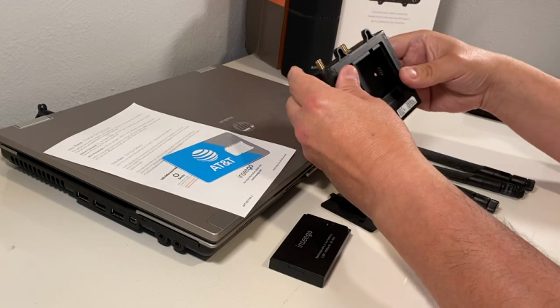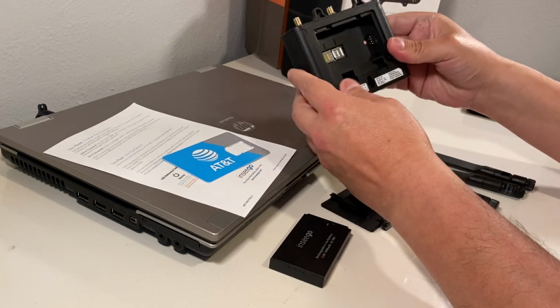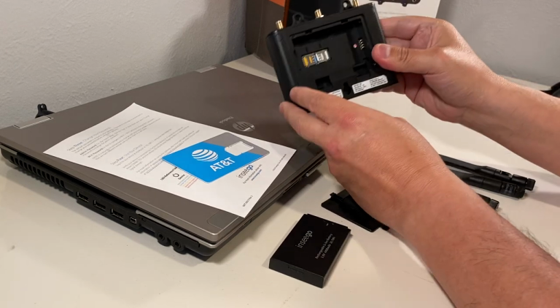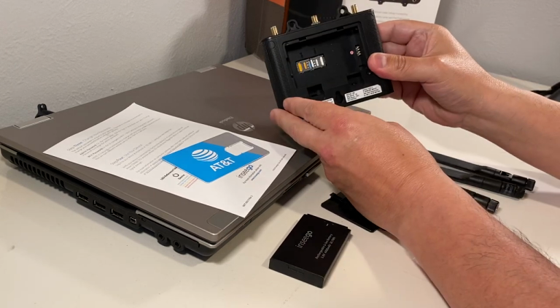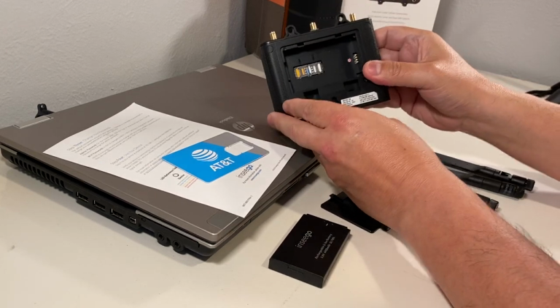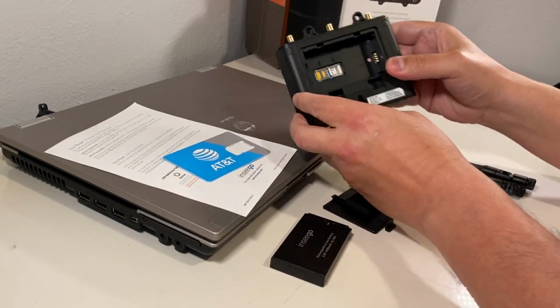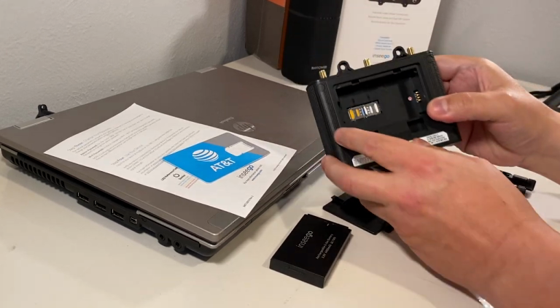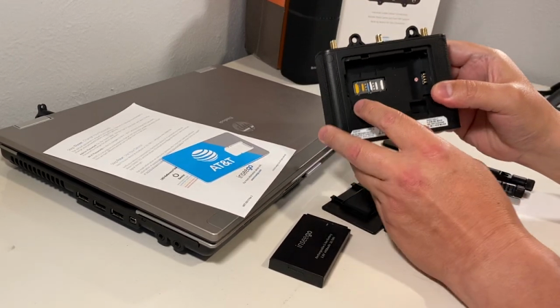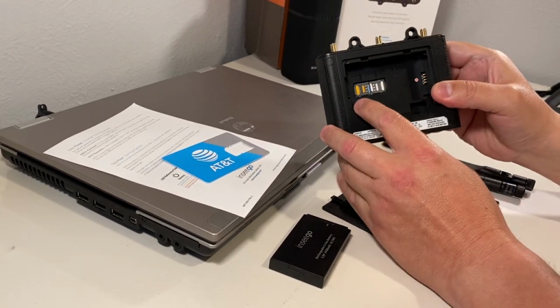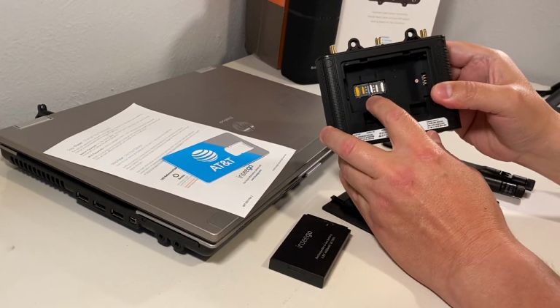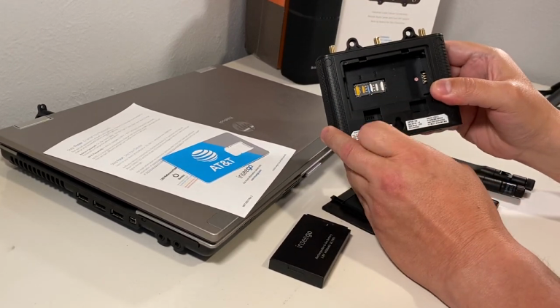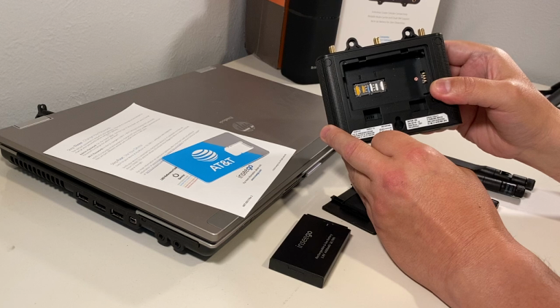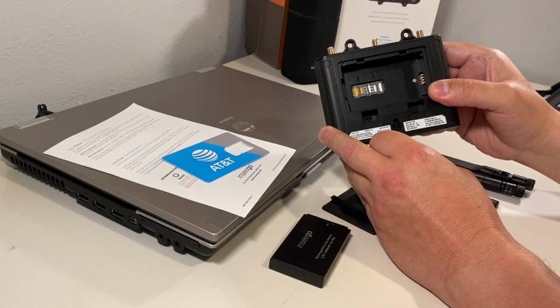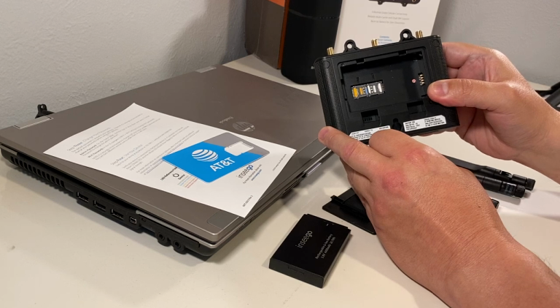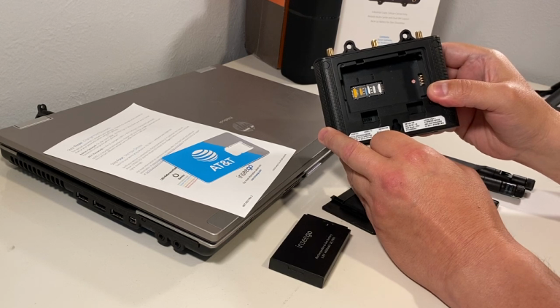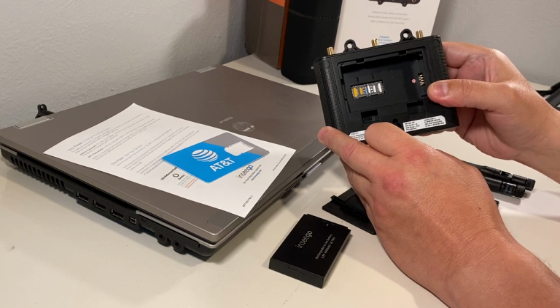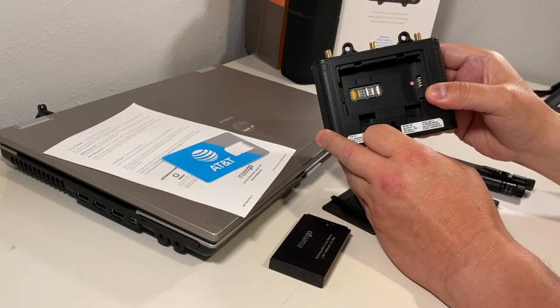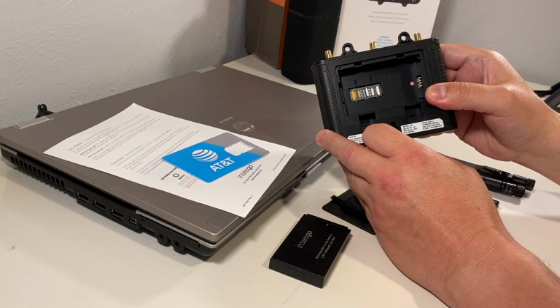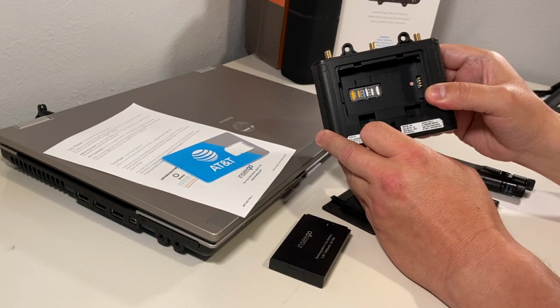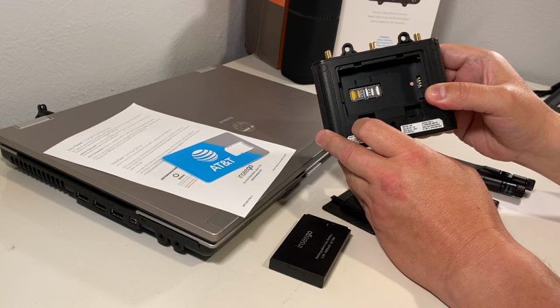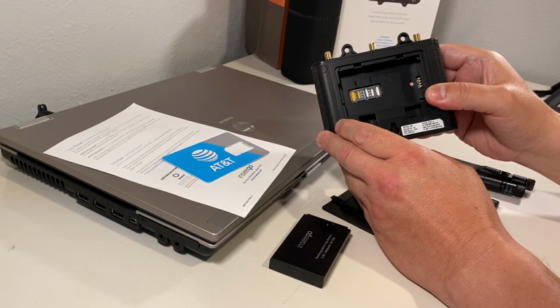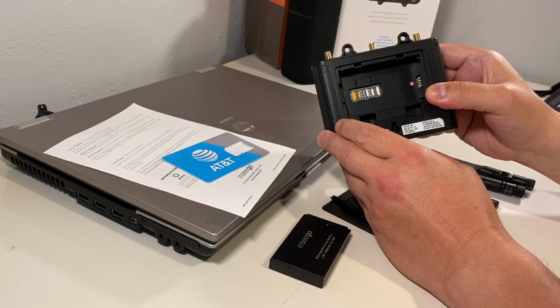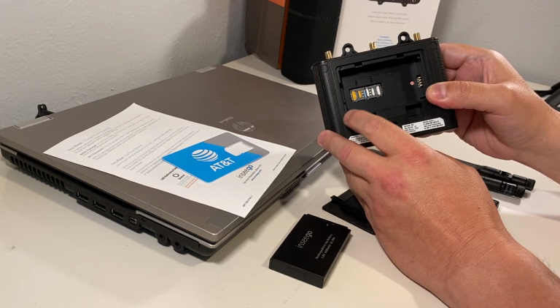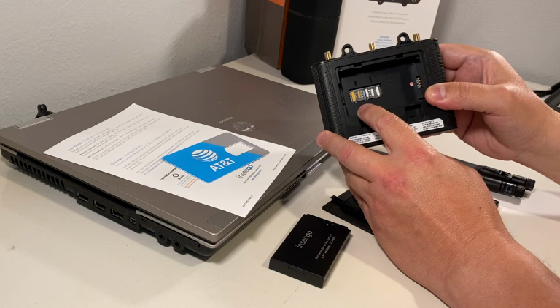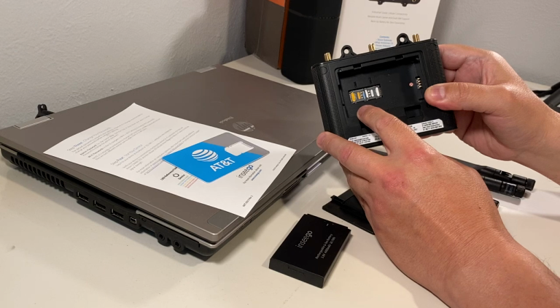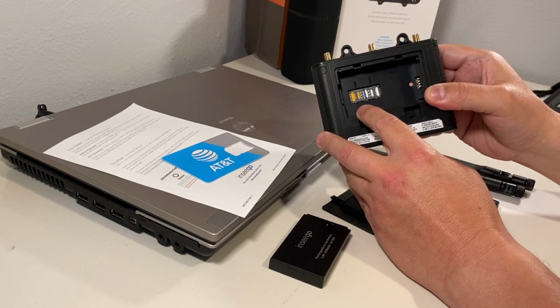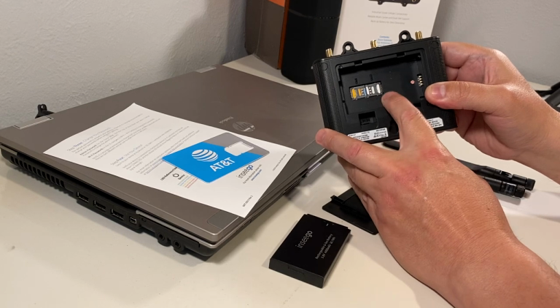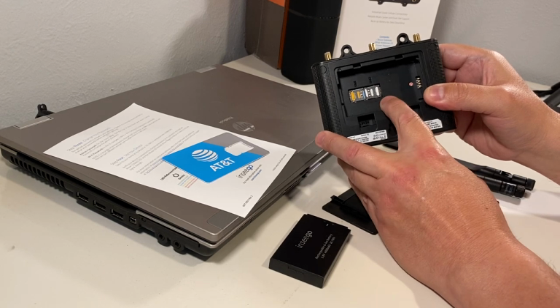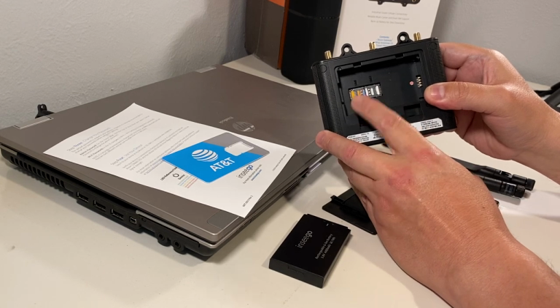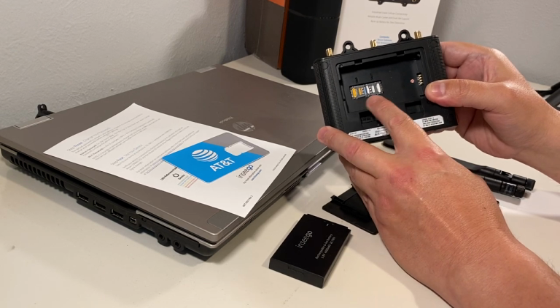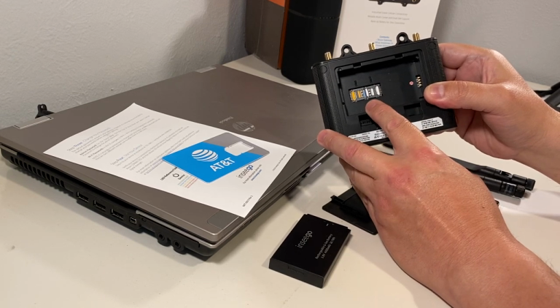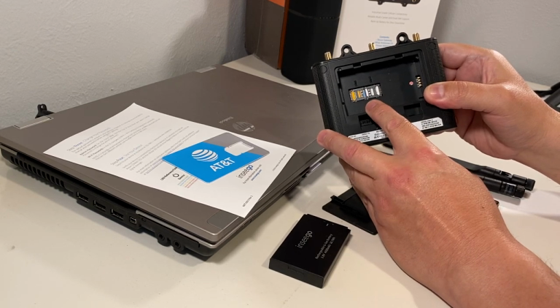On the back of the unit, you have a port for two nano SIM cards, so you can use different providers. I have a T-Mobile and I have an AT&T SIM.